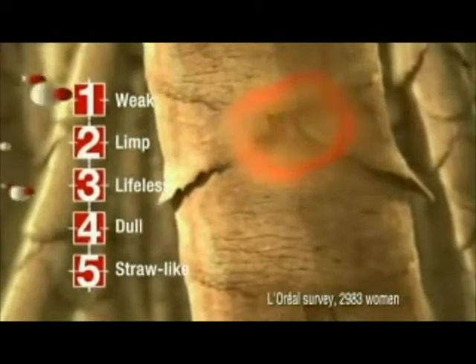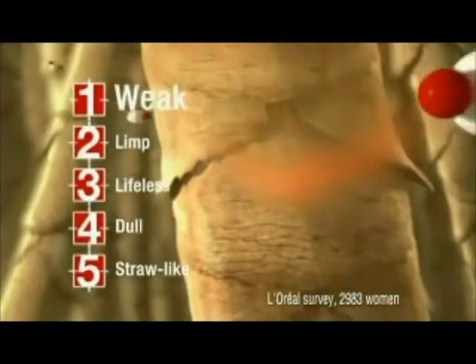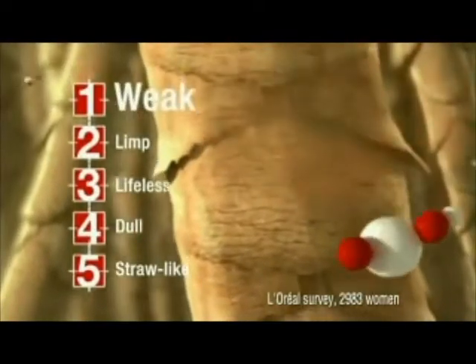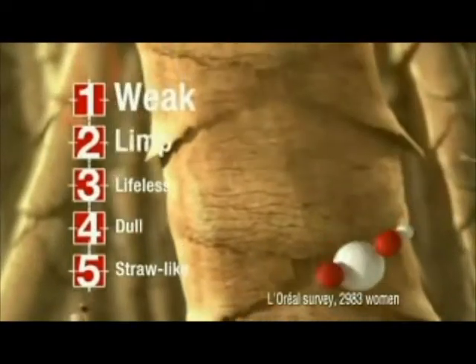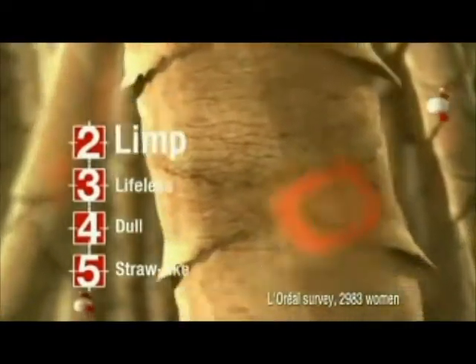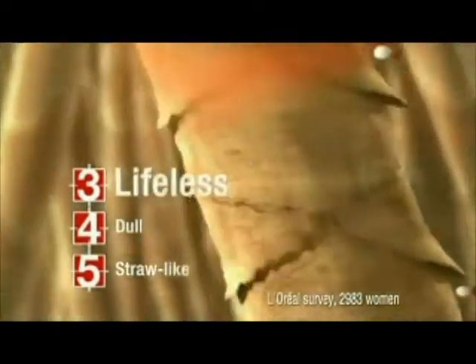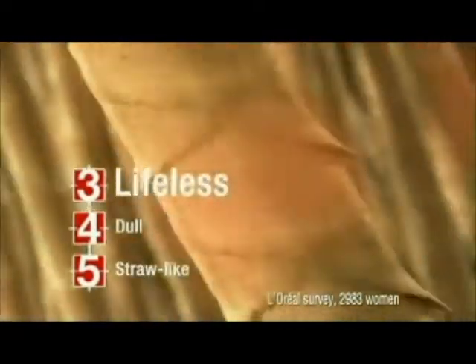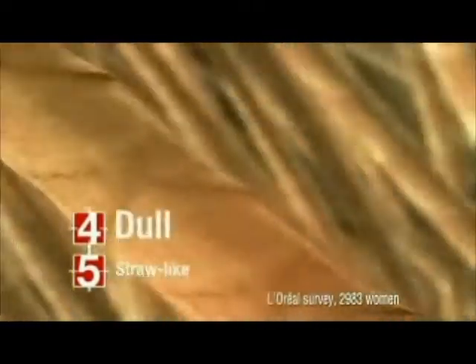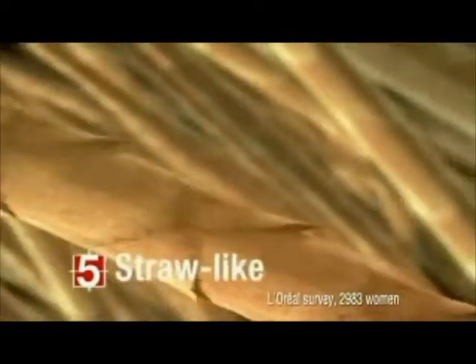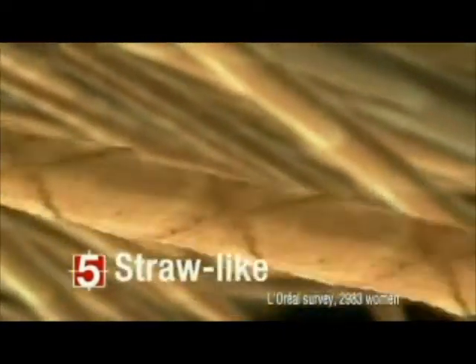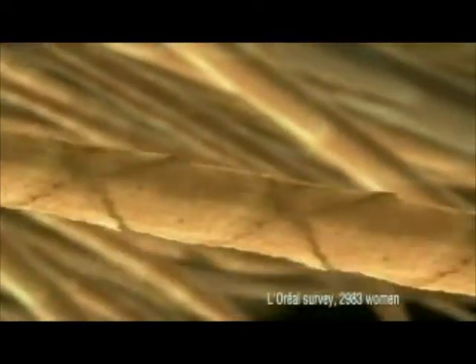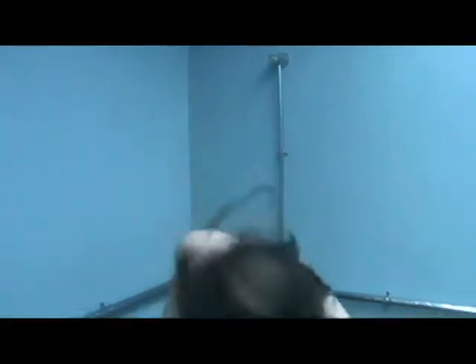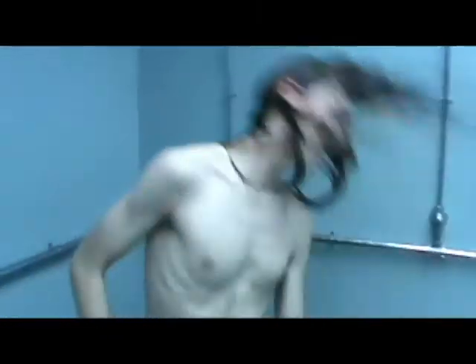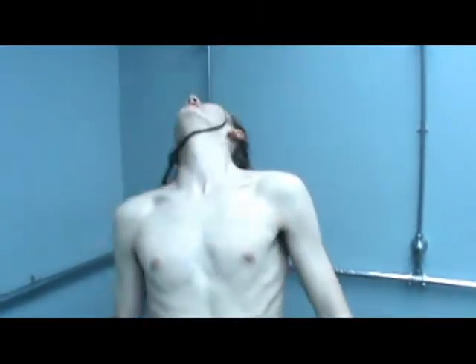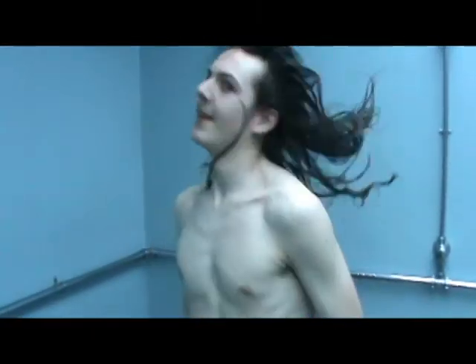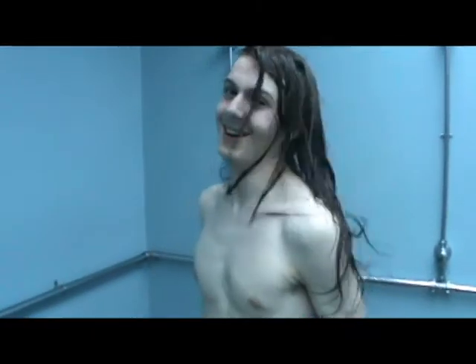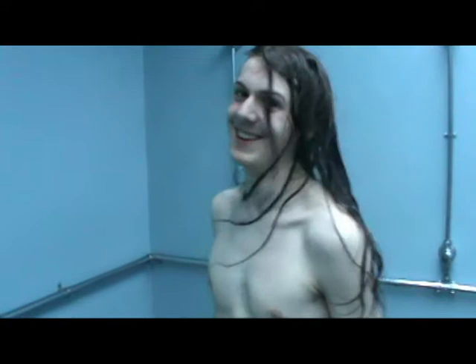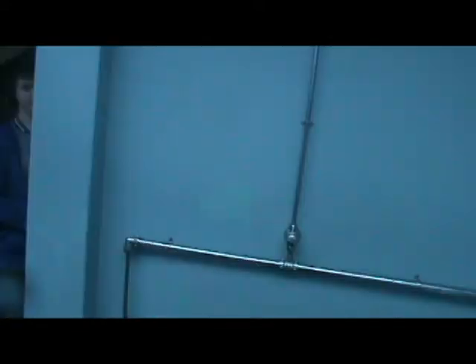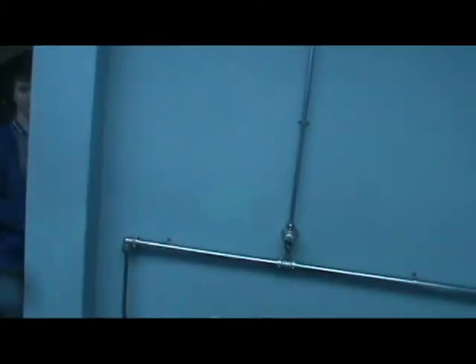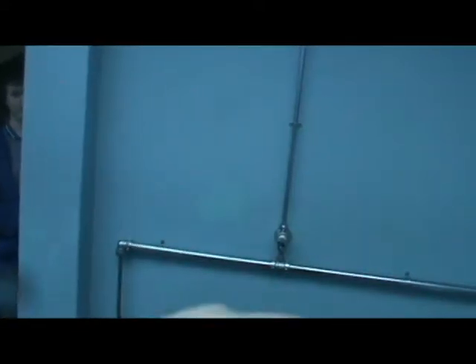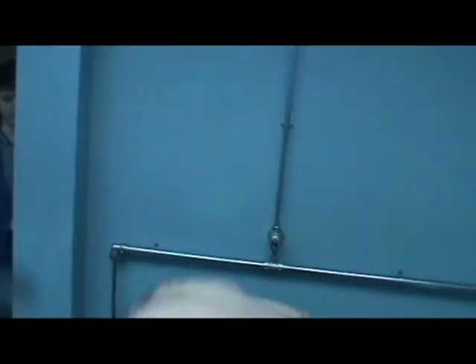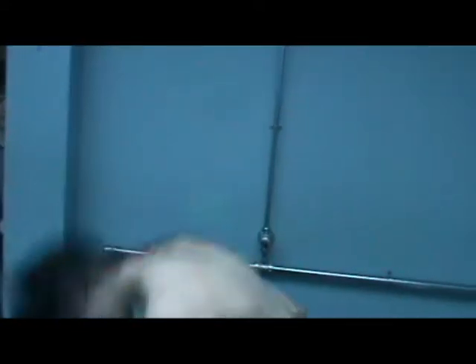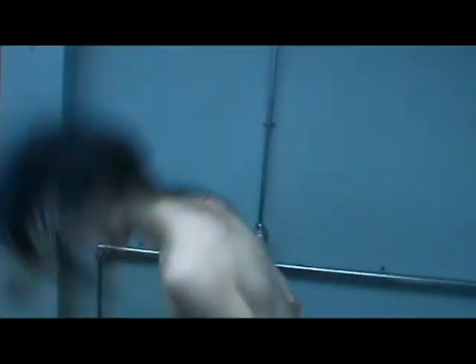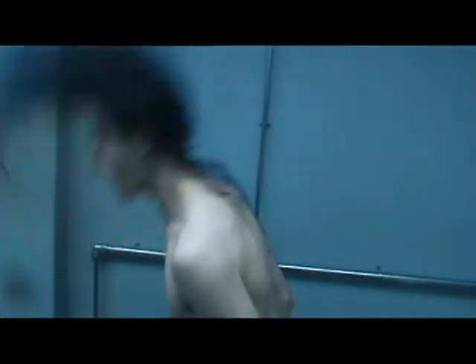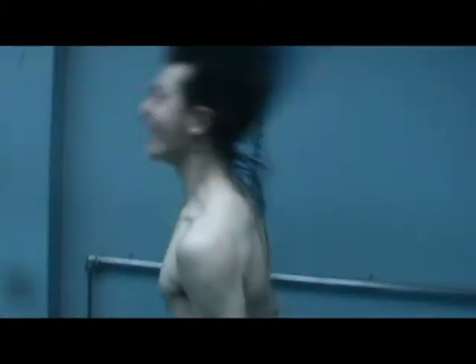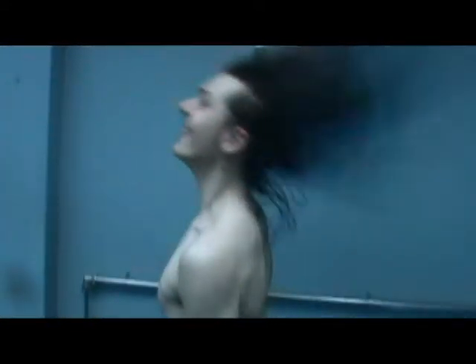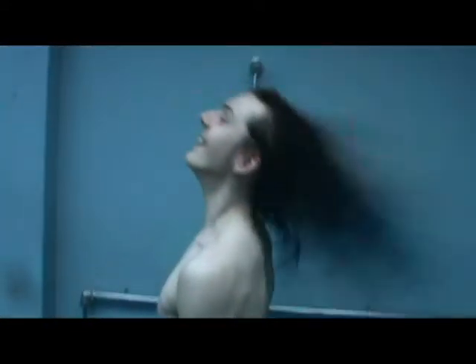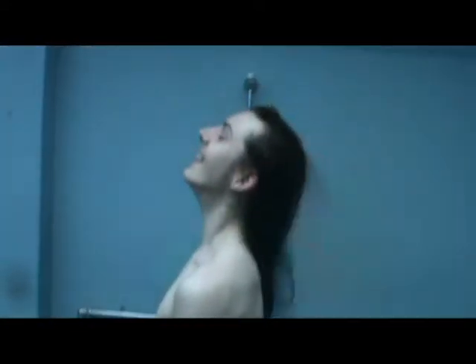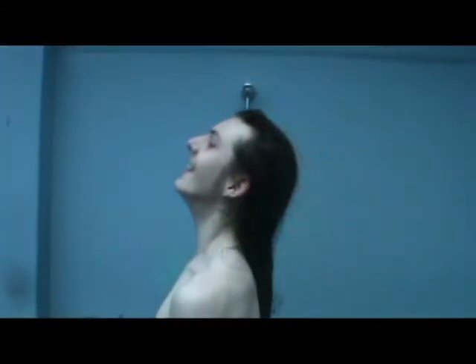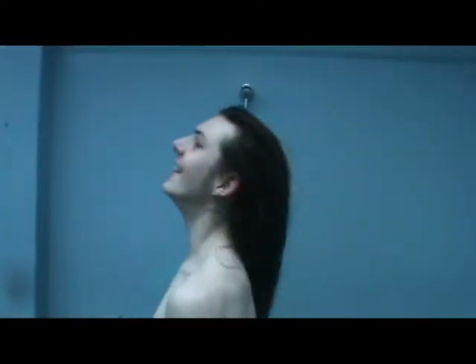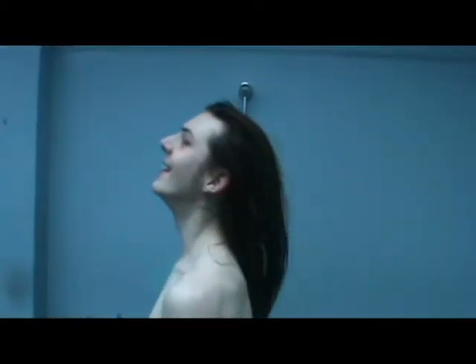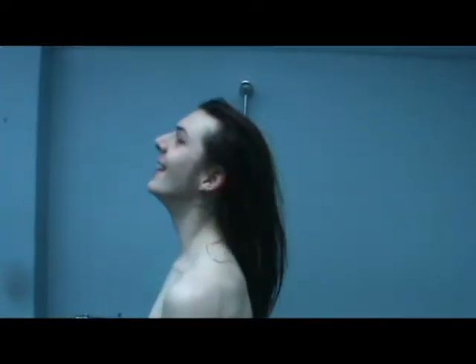It targets weak, limp, lifeless, dull and straw-like hair. My hair feels stronger, full of life, replenished with a healthy shine. It's got its mojo back.